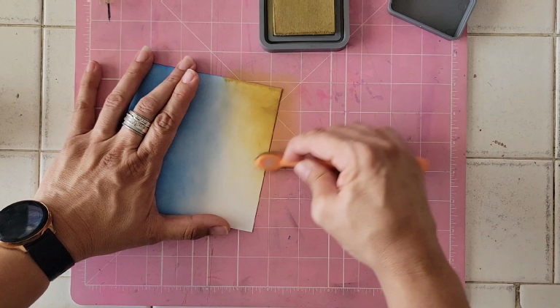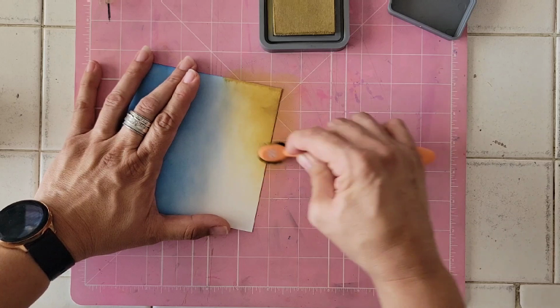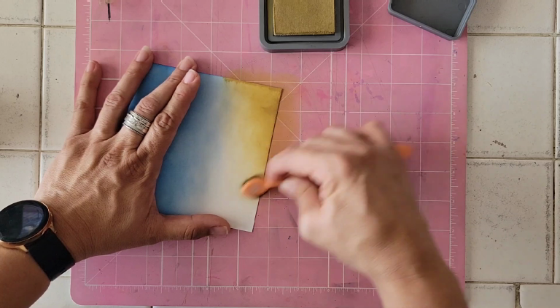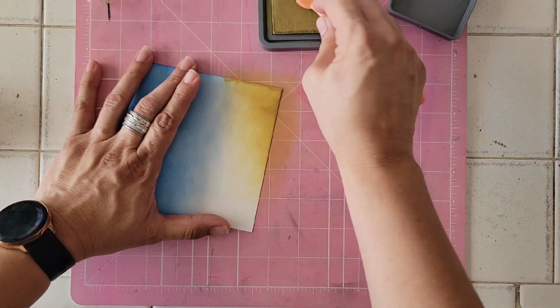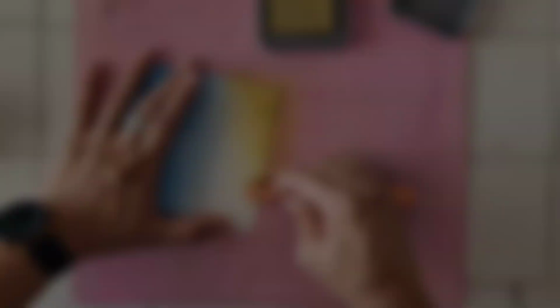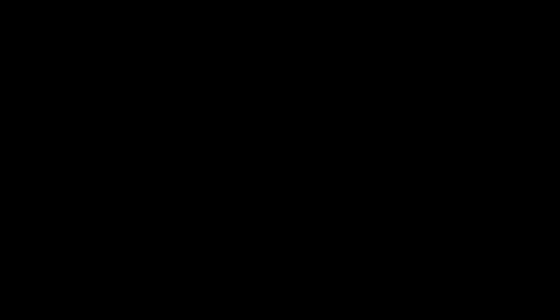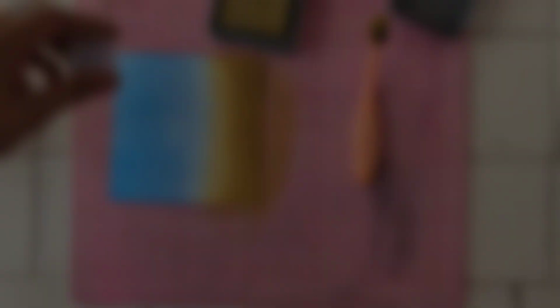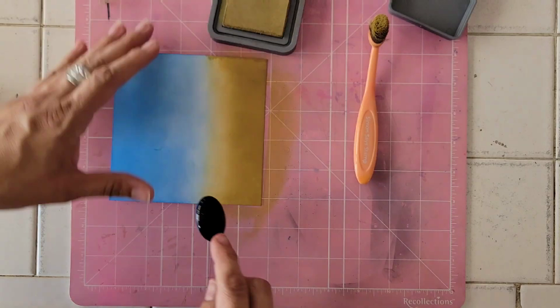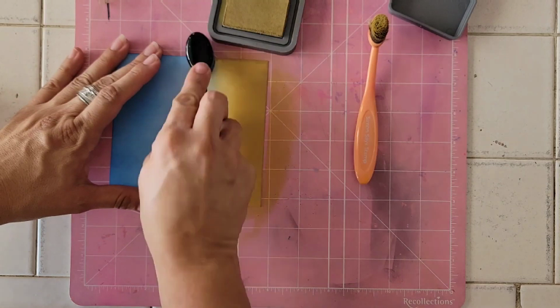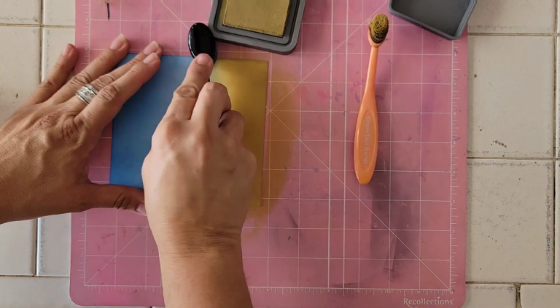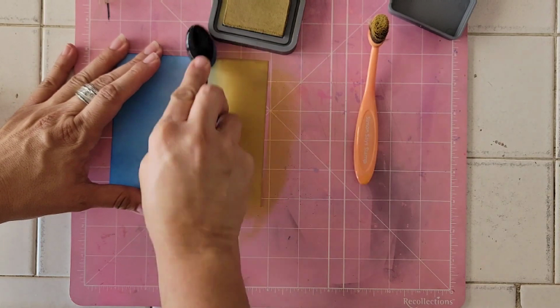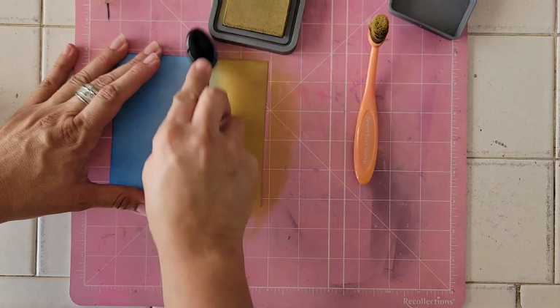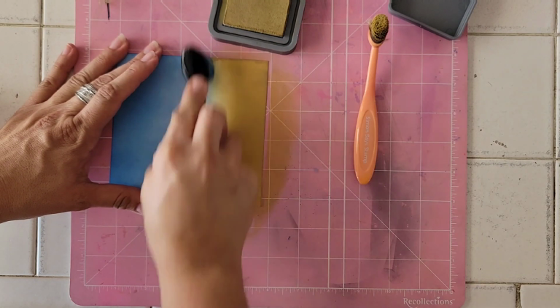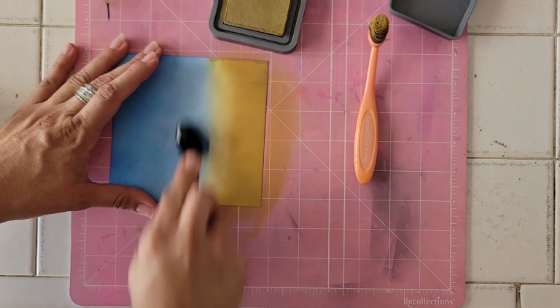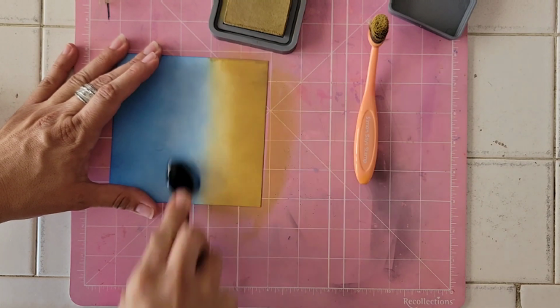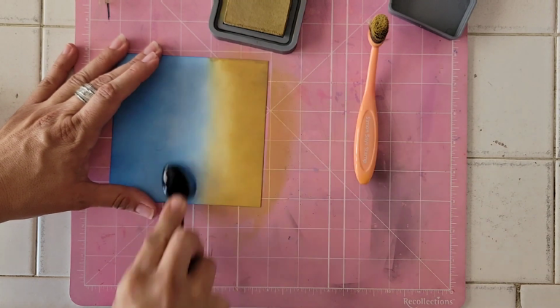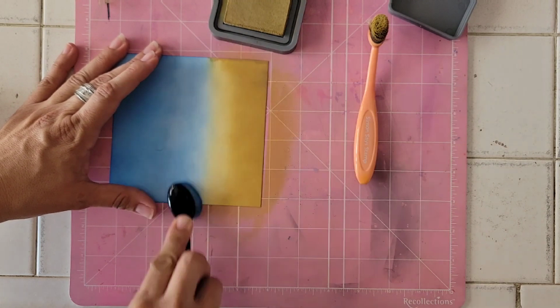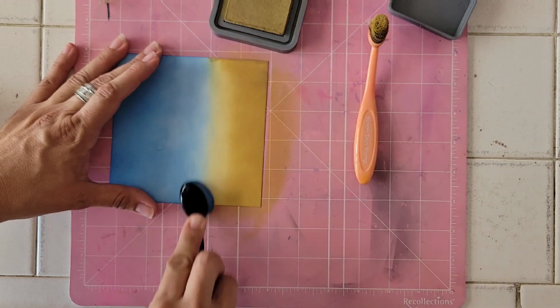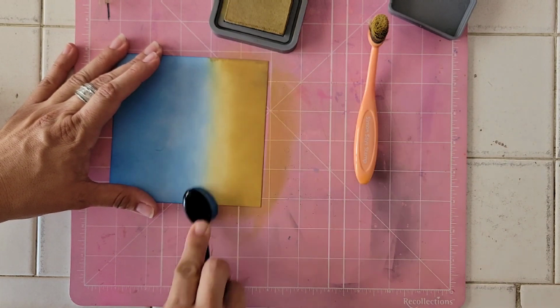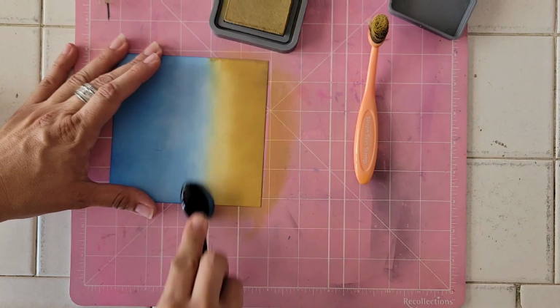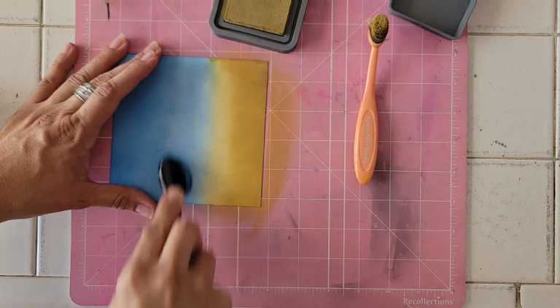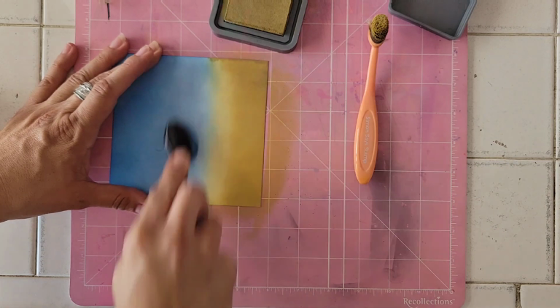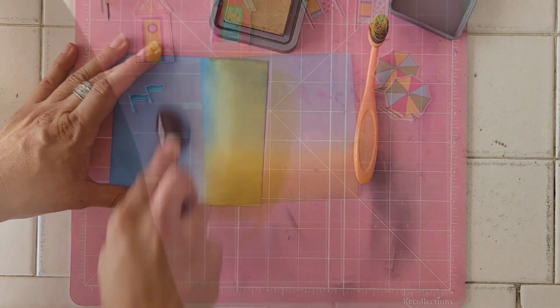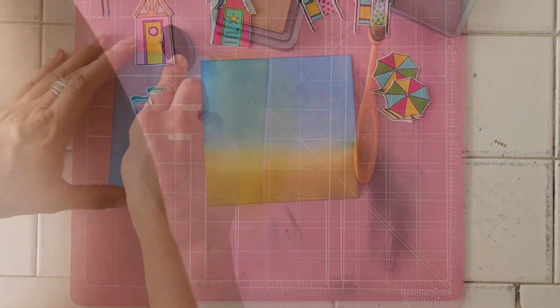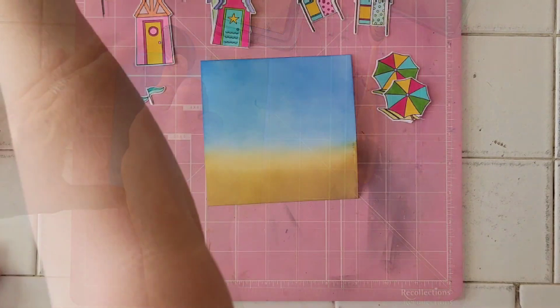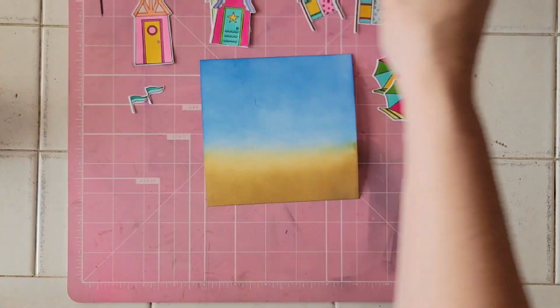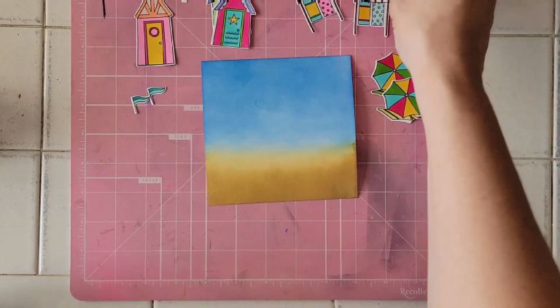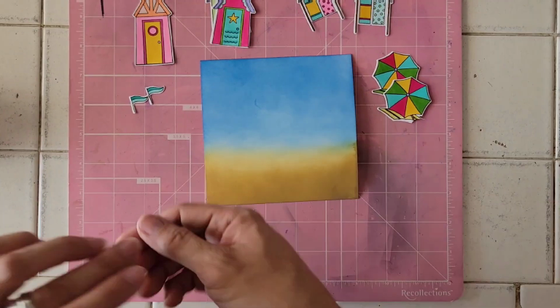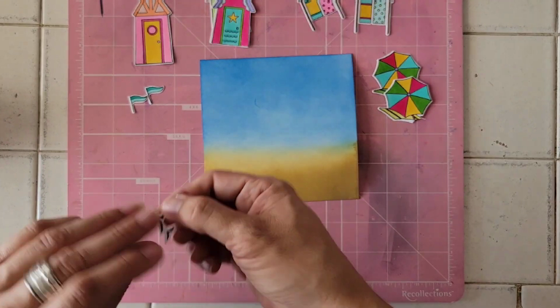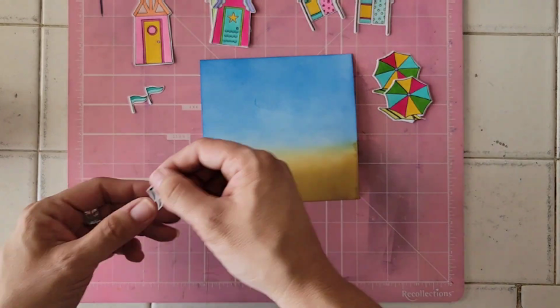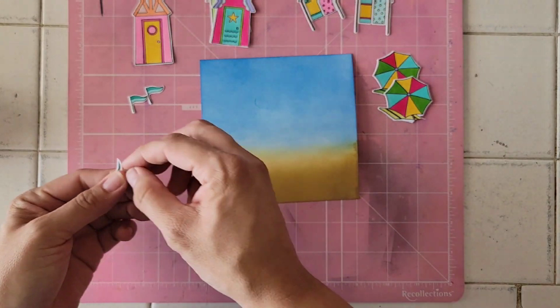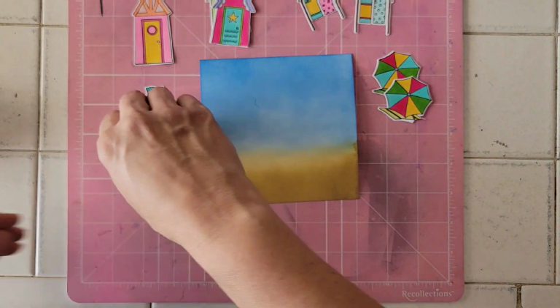So right now all I'm doing is ink blending some blue and brown inks. The blue will be sky and the brown is going to be sand.